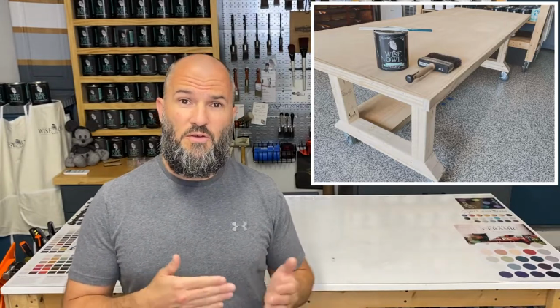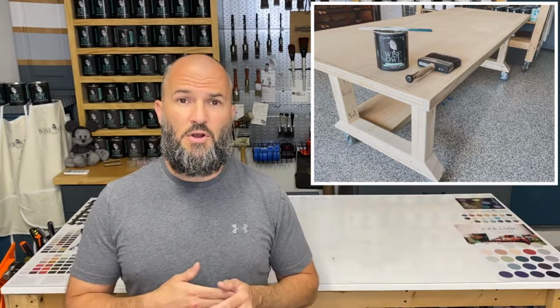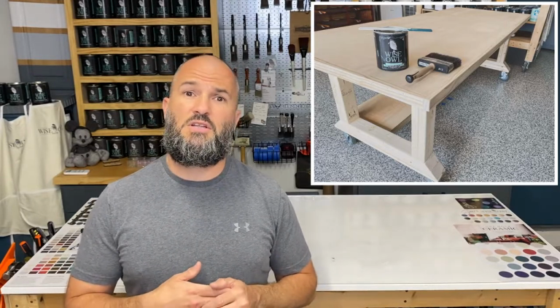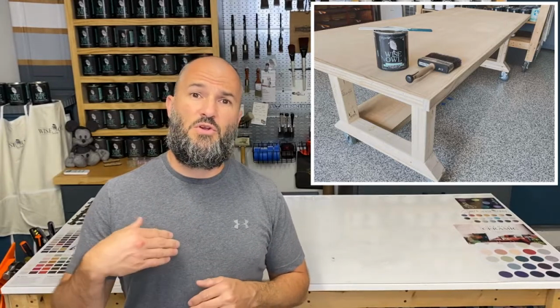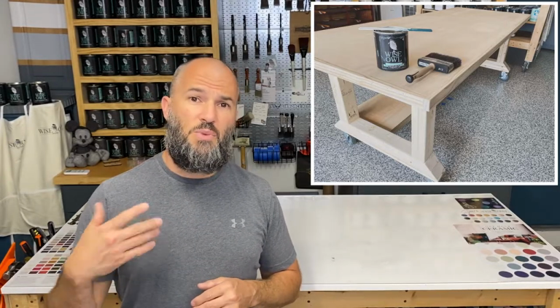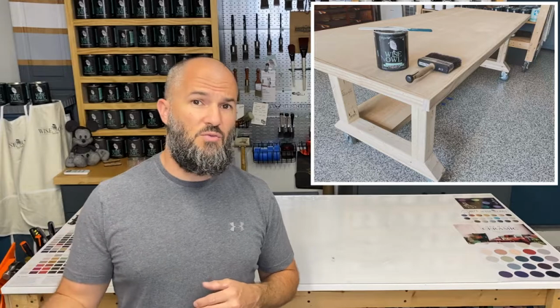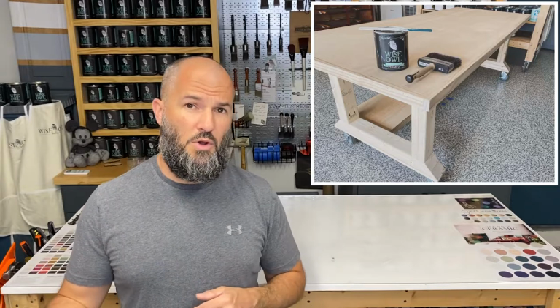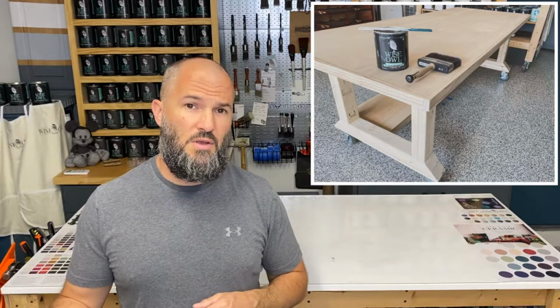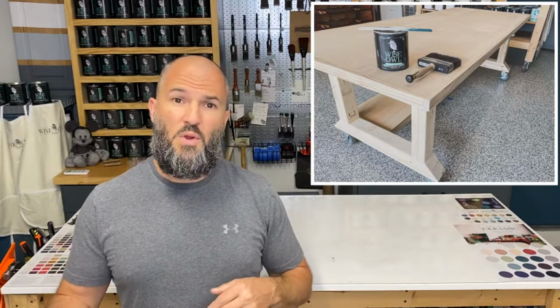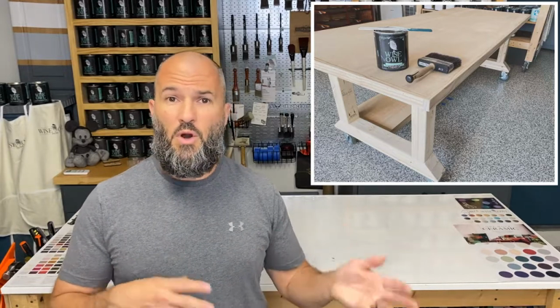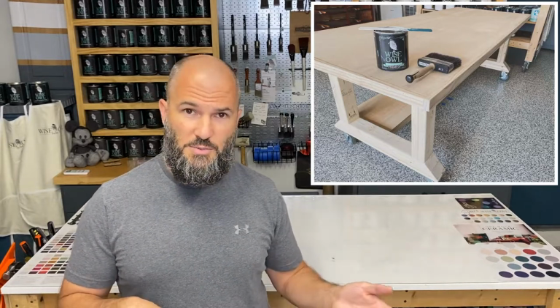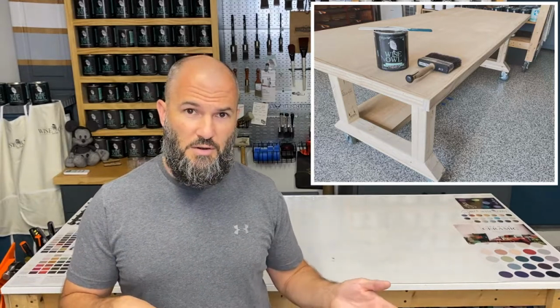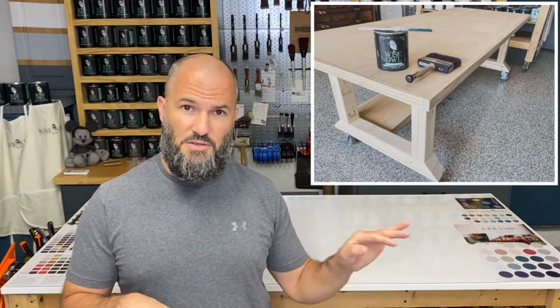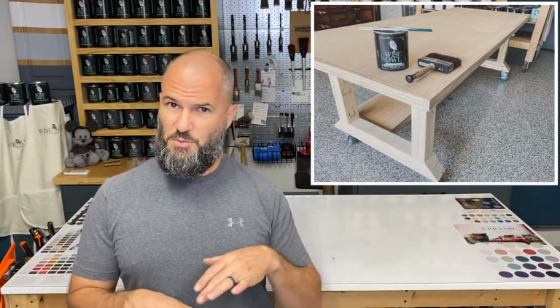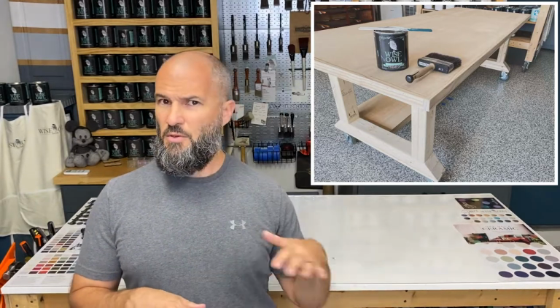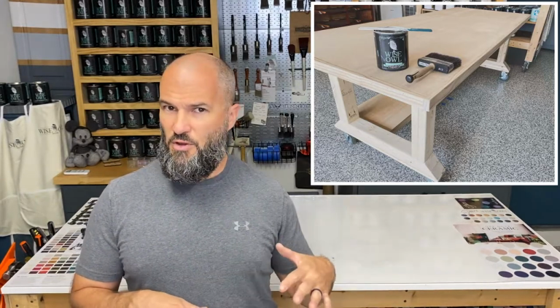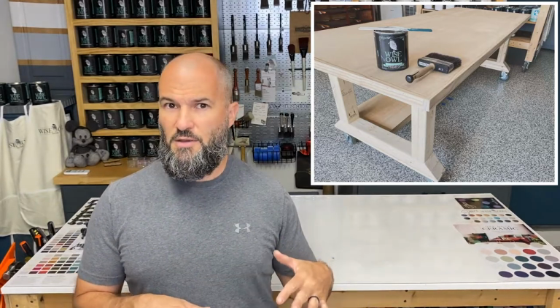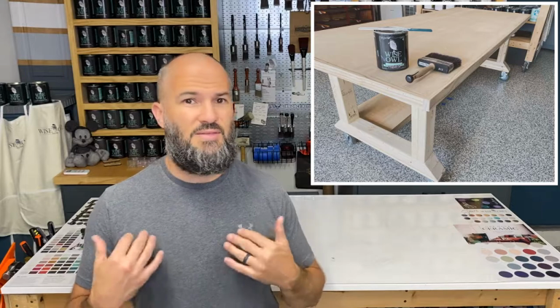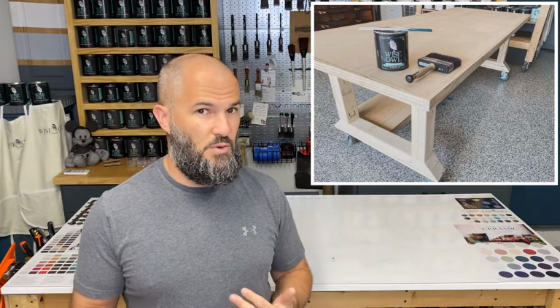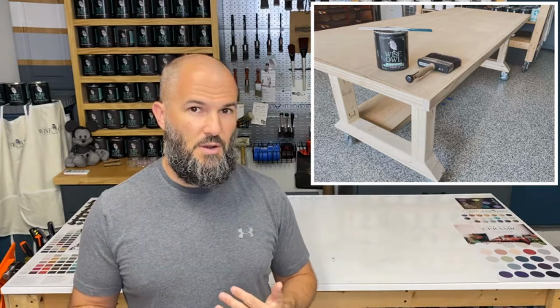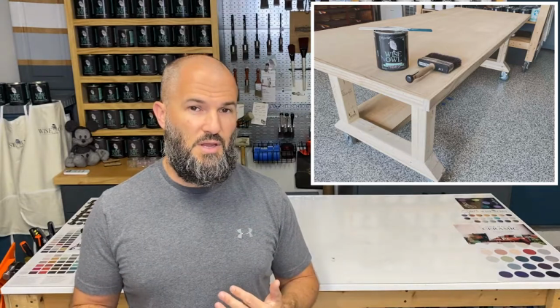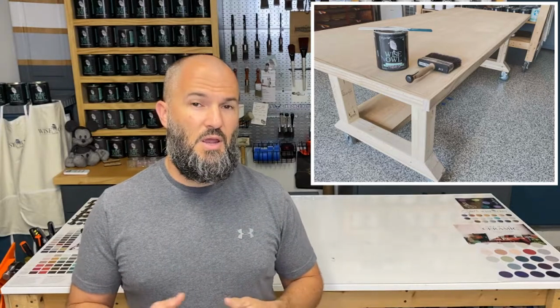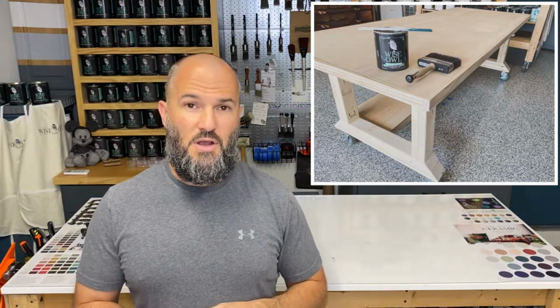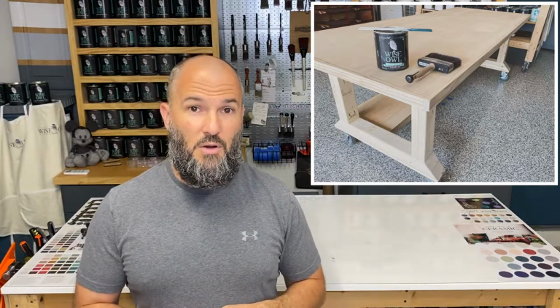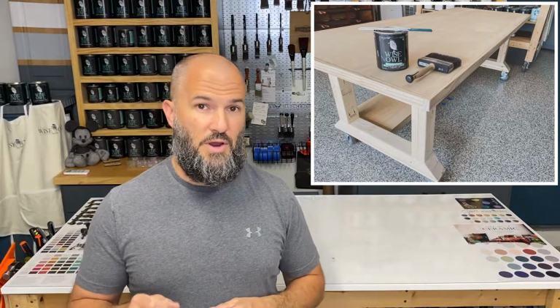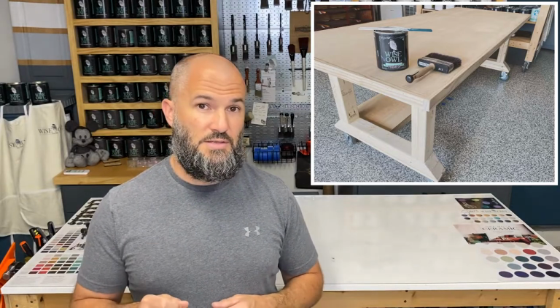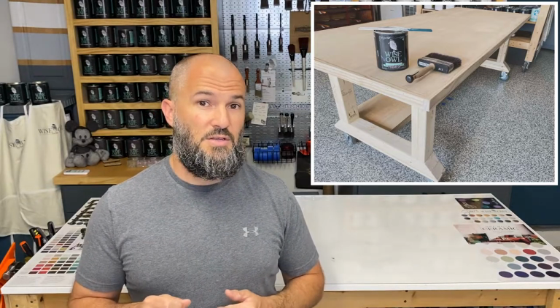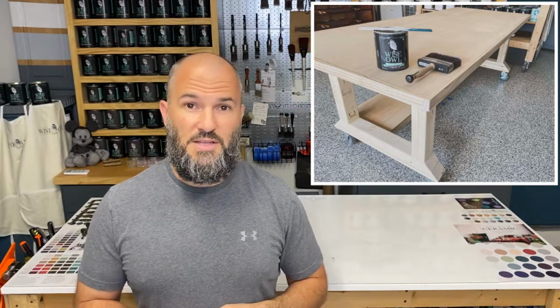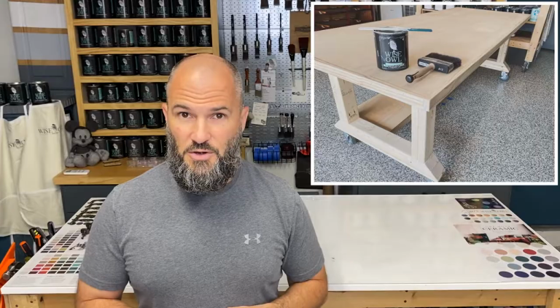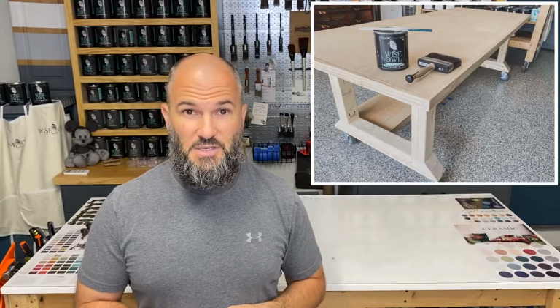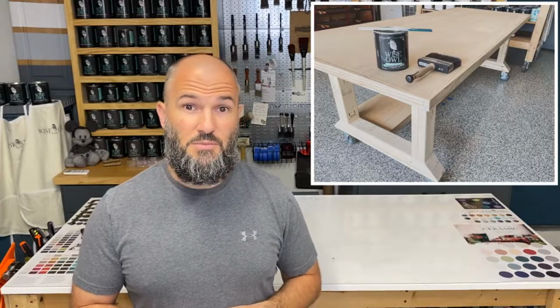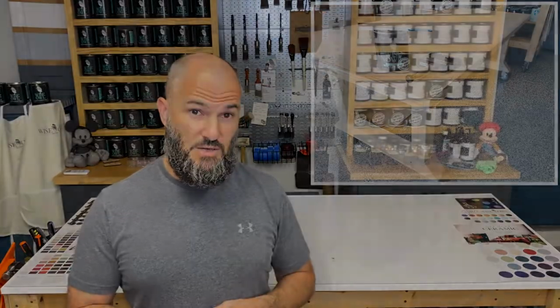If you've ever come across an issue where you painted raw wood with a water-based product and the surface became a little rough on you, that's what we're going to talk about today. We're going to talk about grain raising, so if that's something you're interested in, stay tuned.